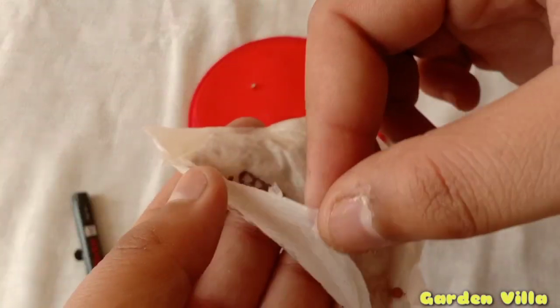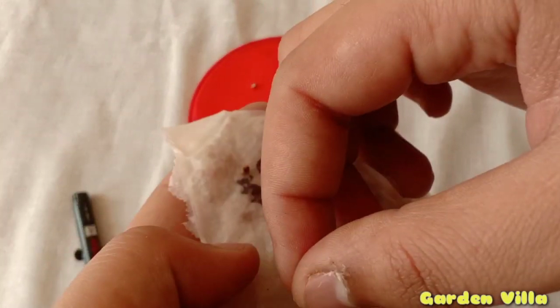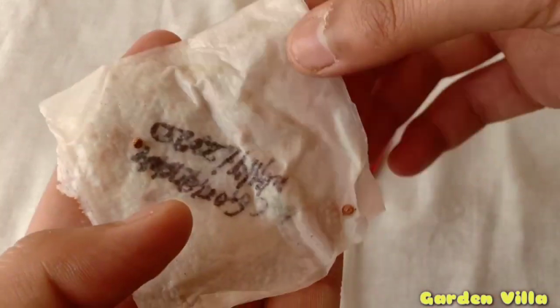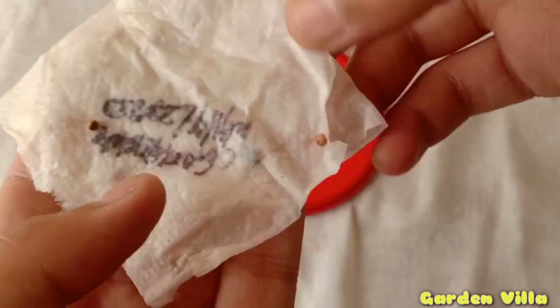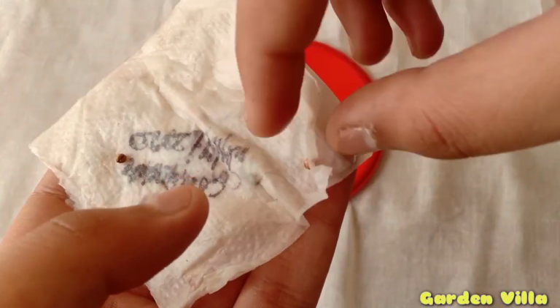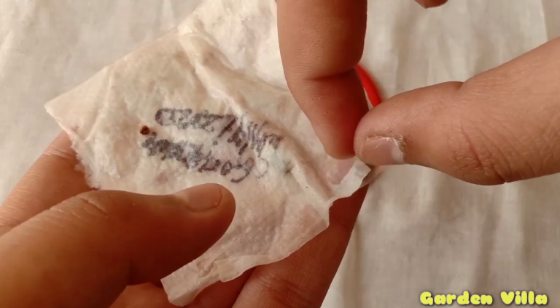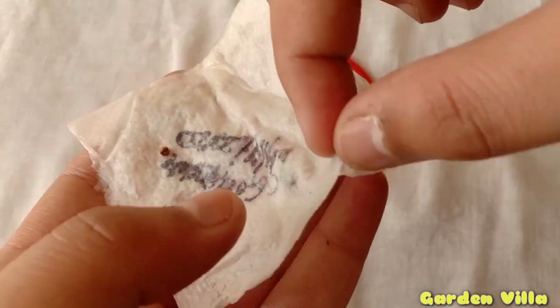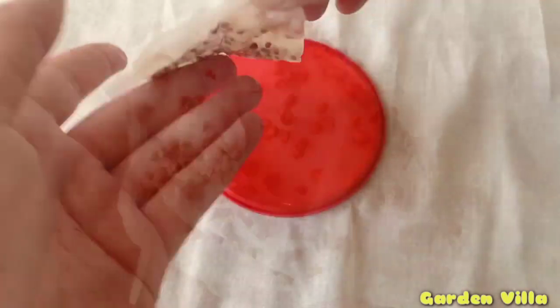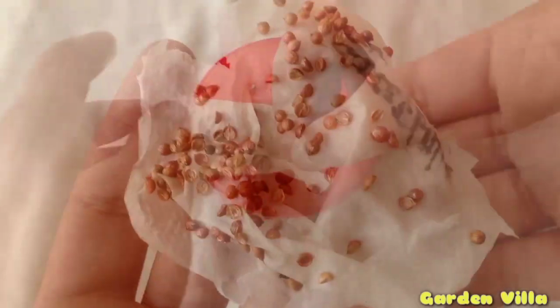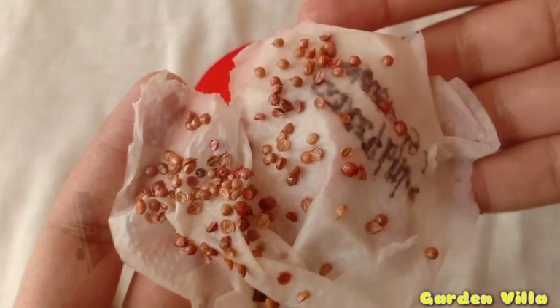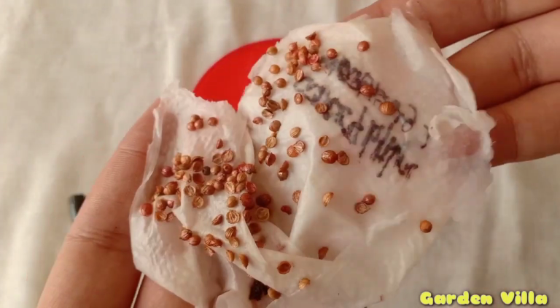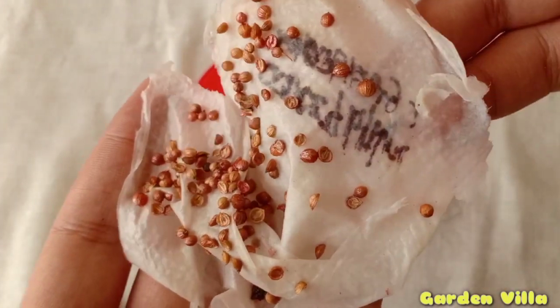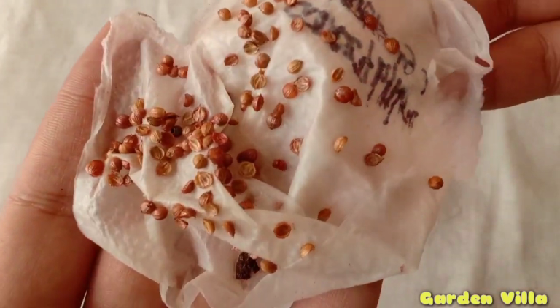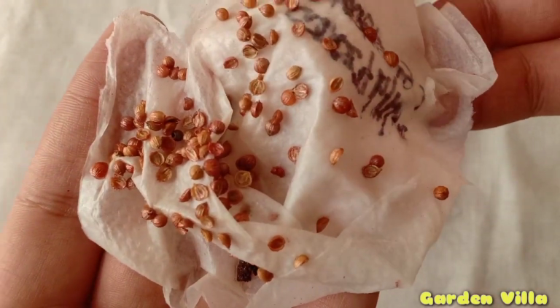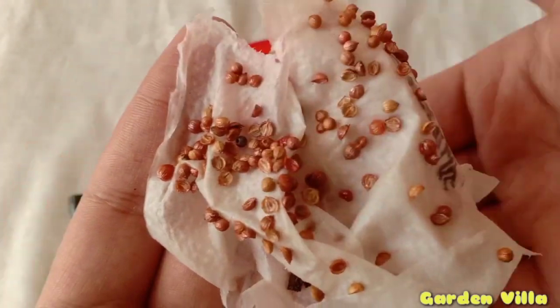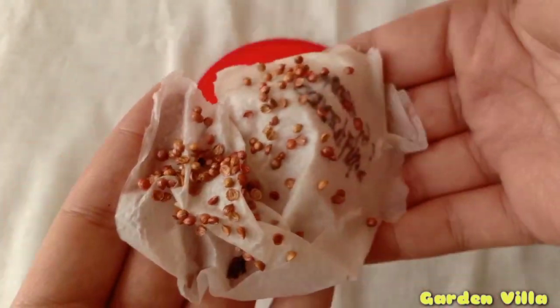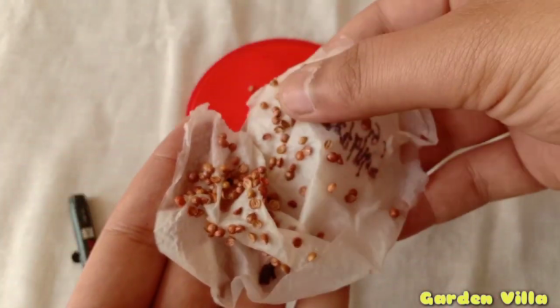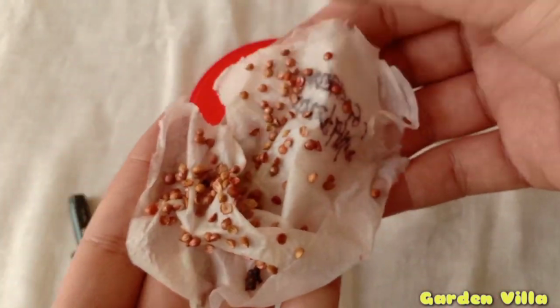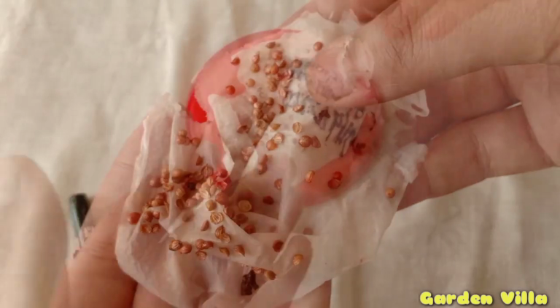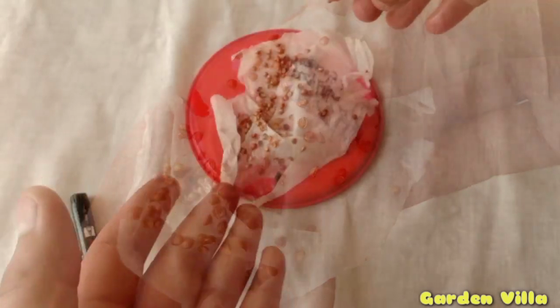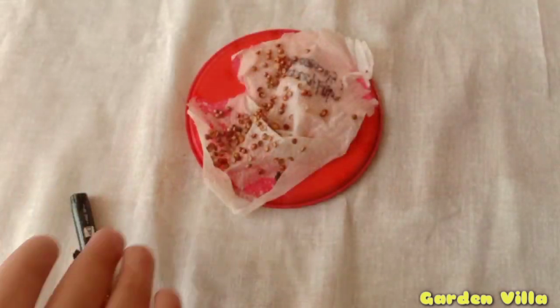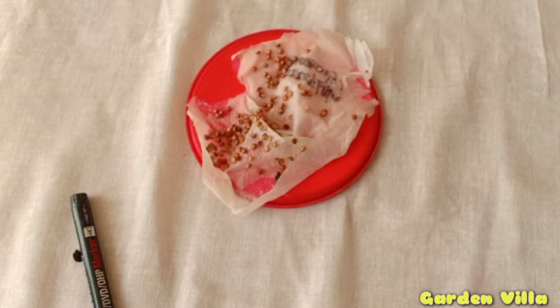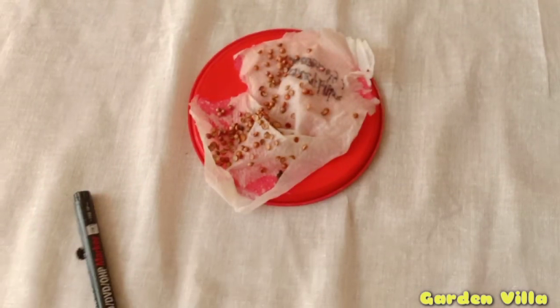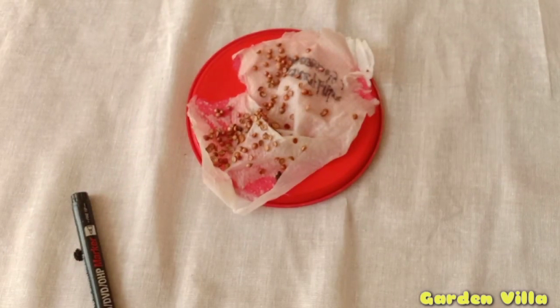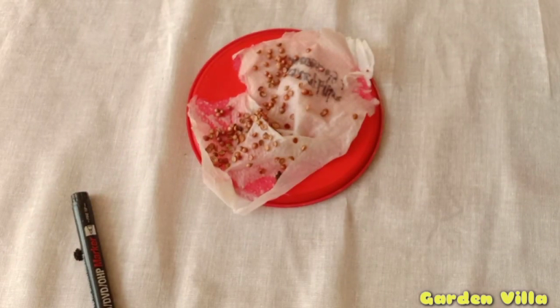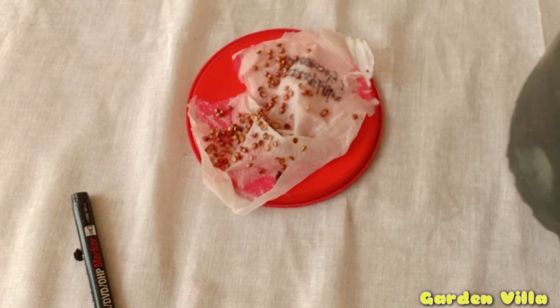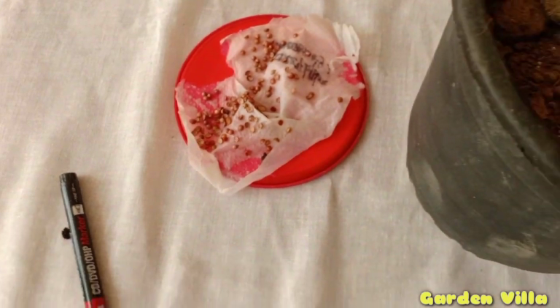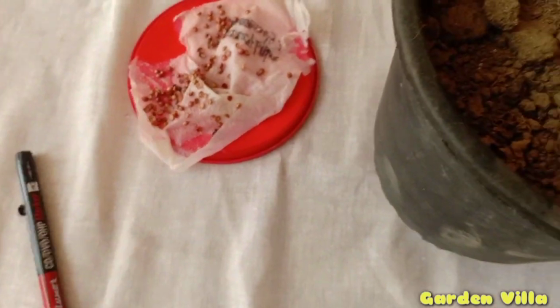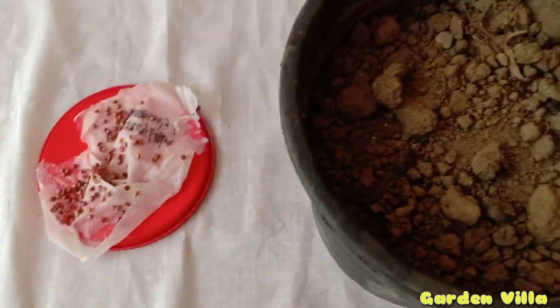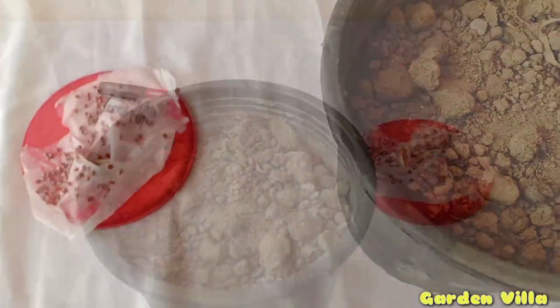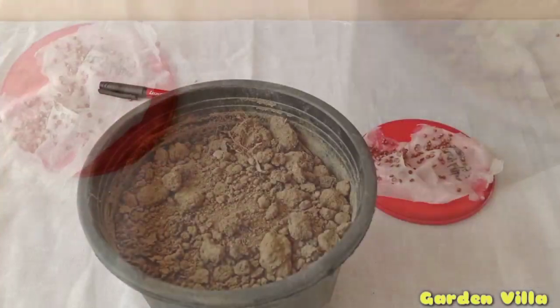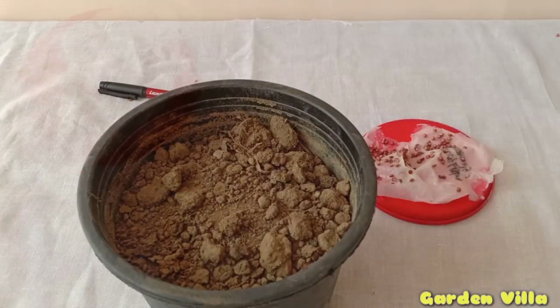Make sure throughout this process the seeds are kept moist, because moisture is very important. After two days you will see a noticeable difference — the seed coats will have plumped up.